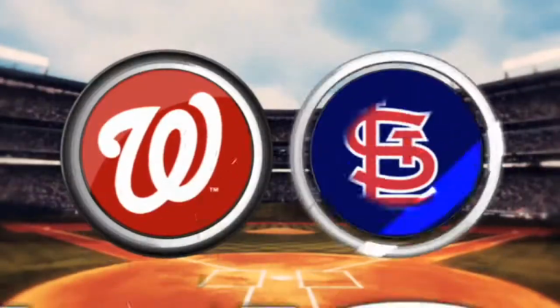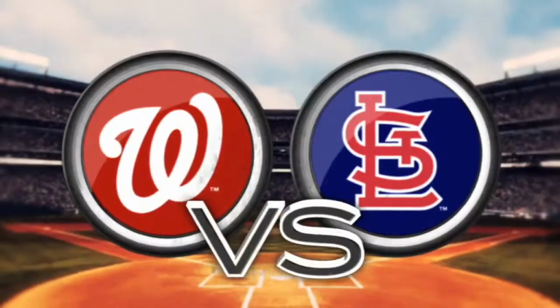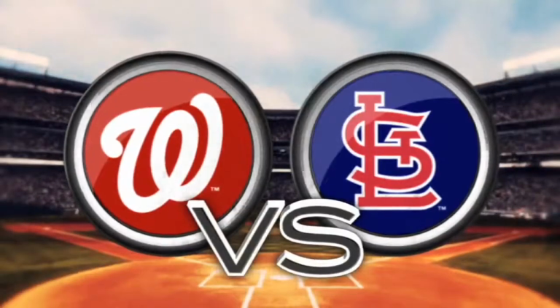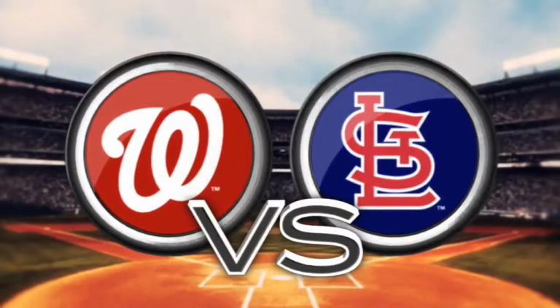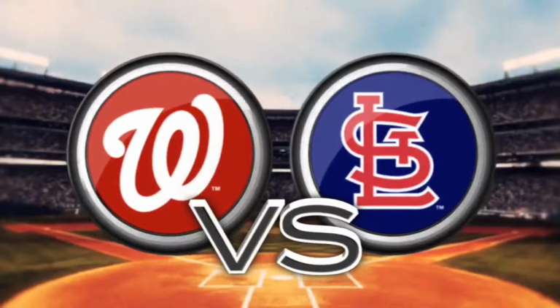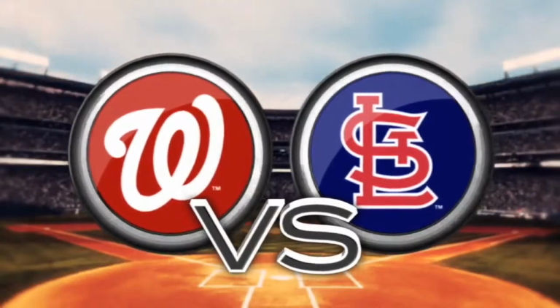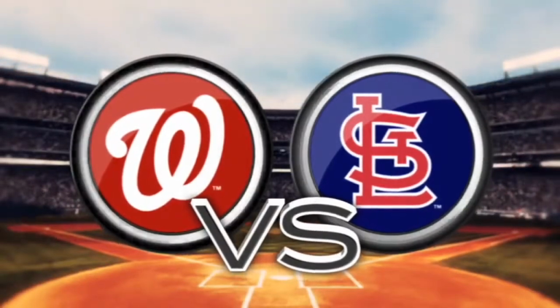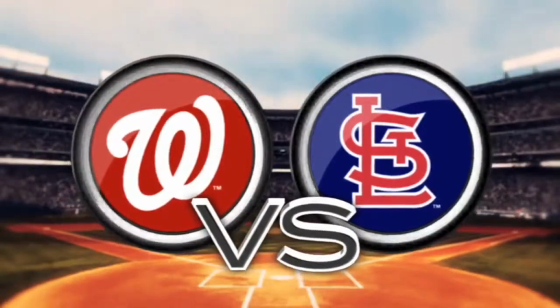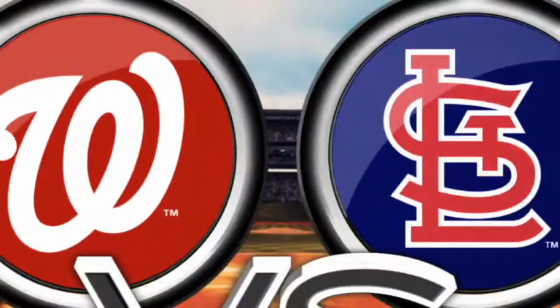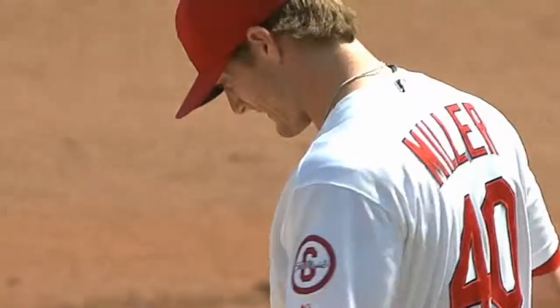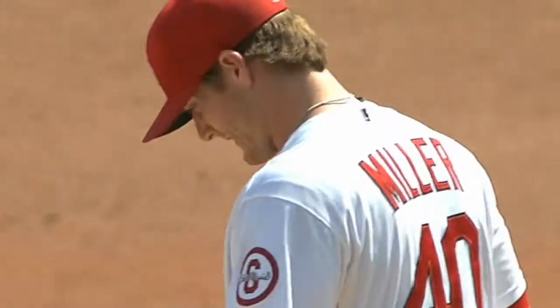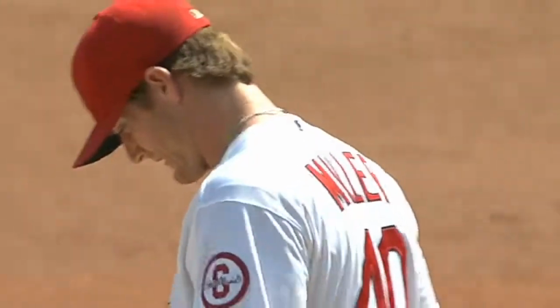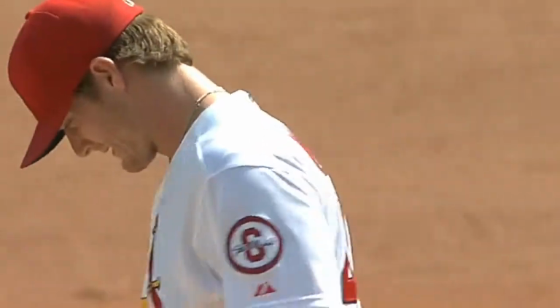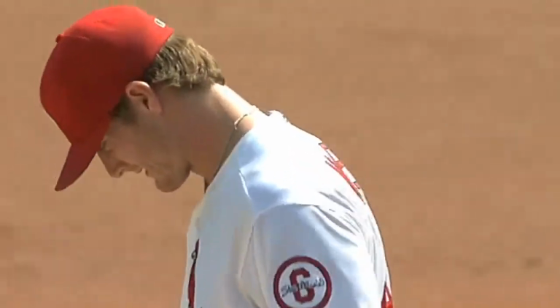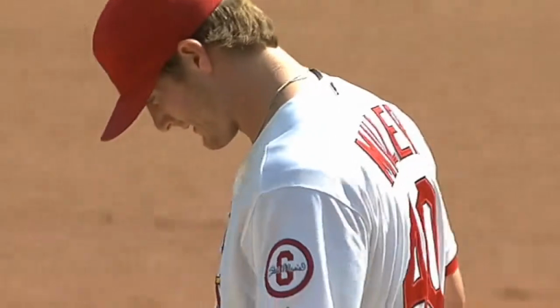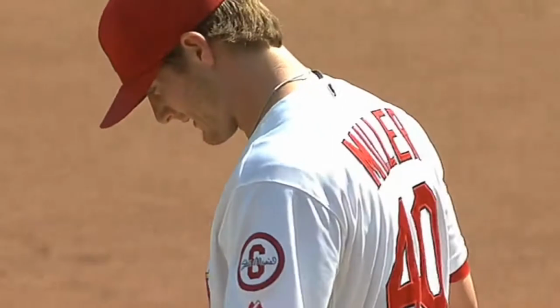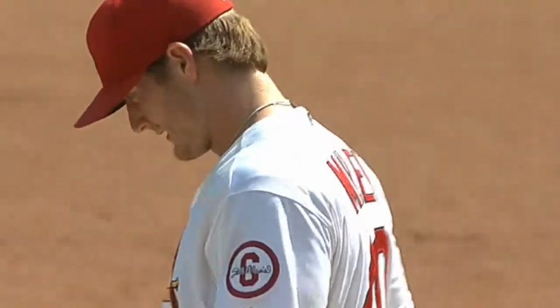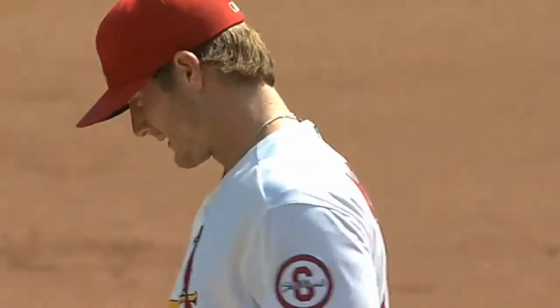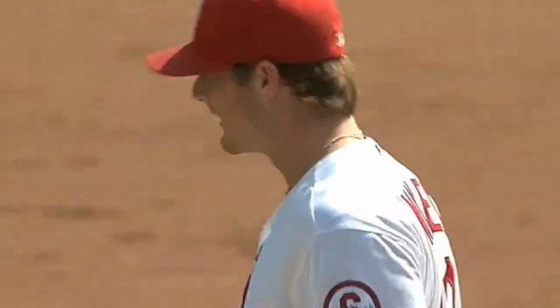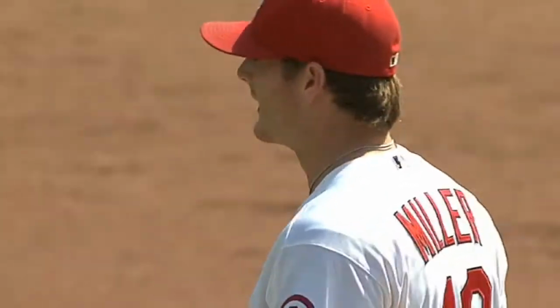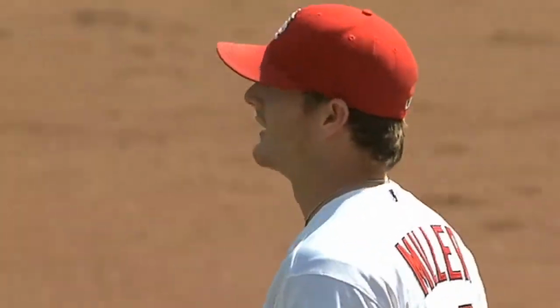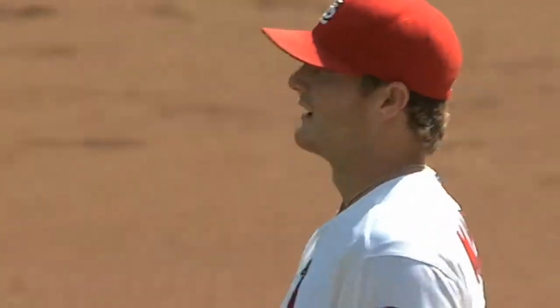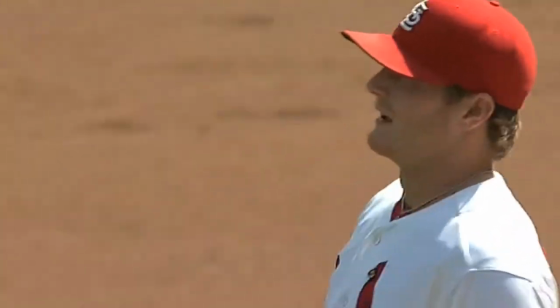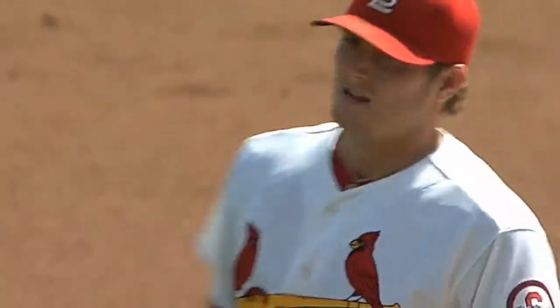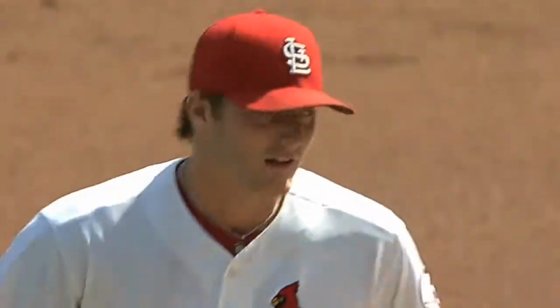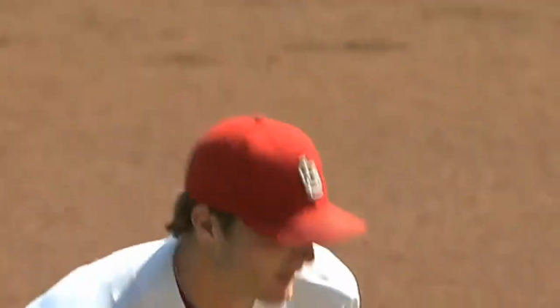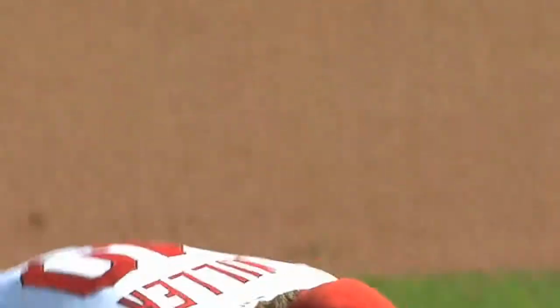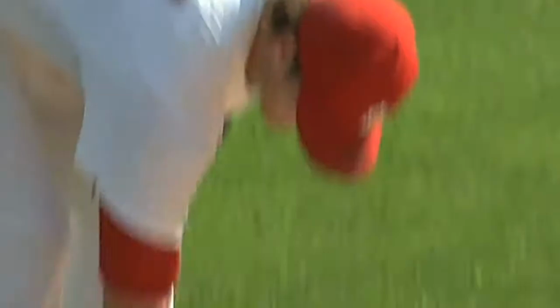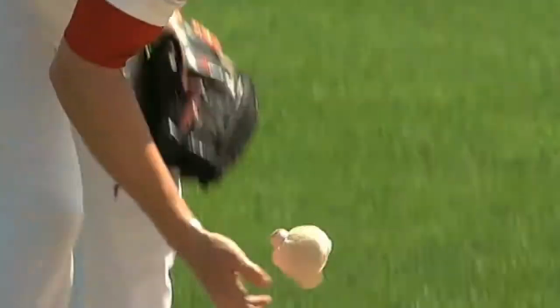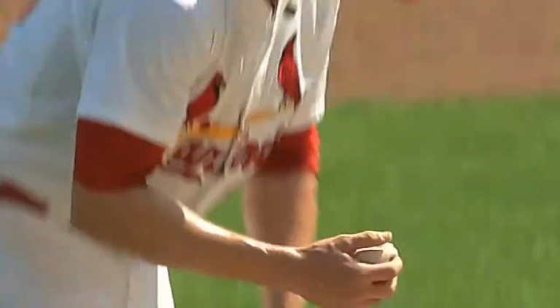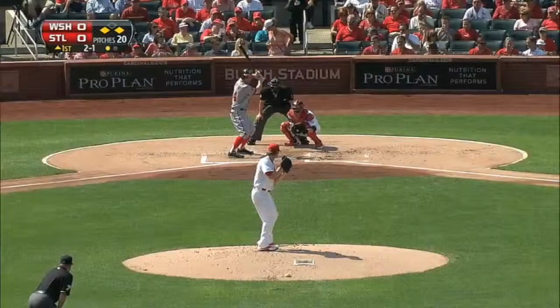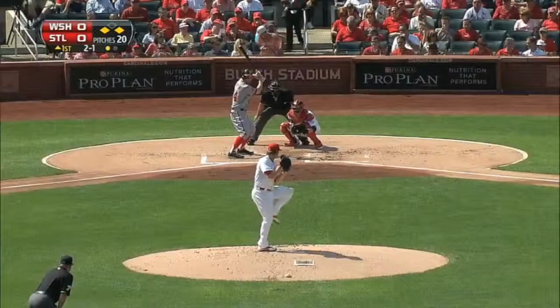The Cardinals are looking to continue their charge for an NL Central title. Shelby Miller is looking for his 15th win in his rookie season.